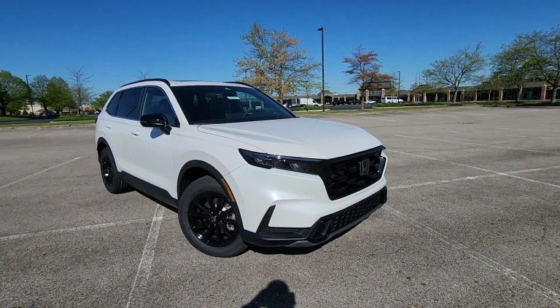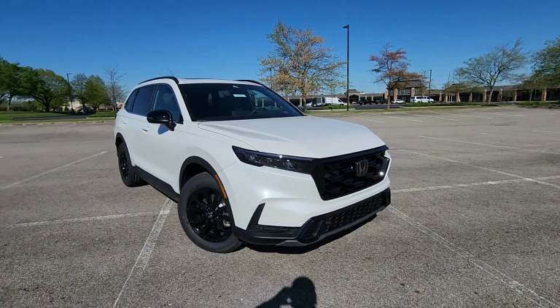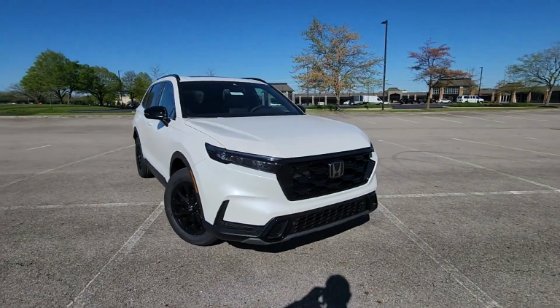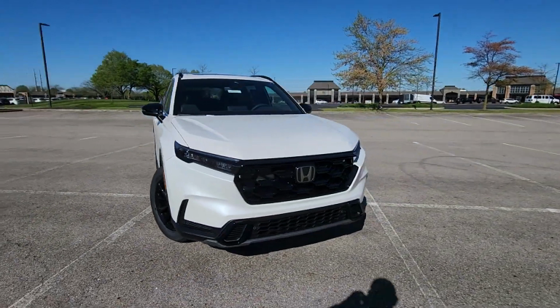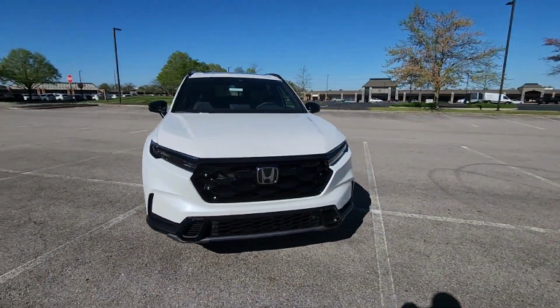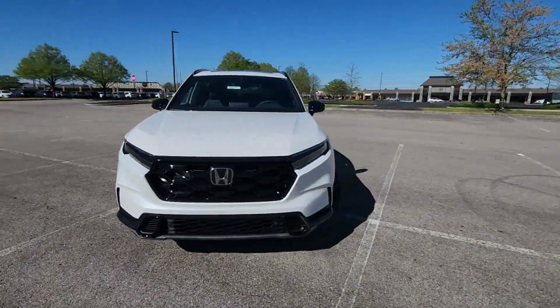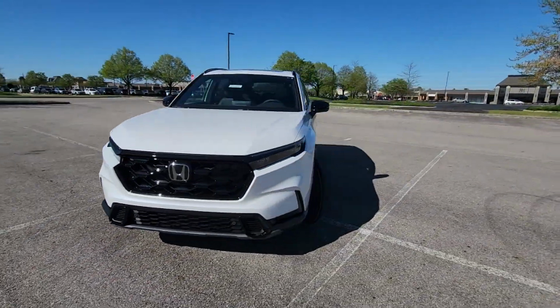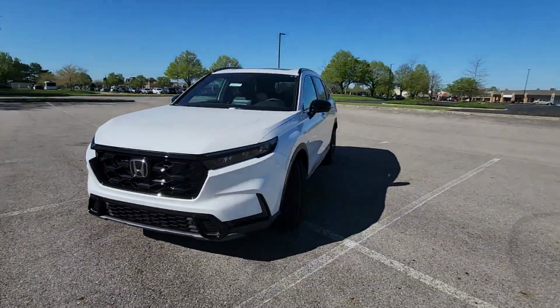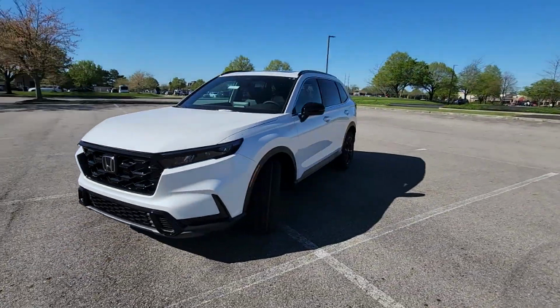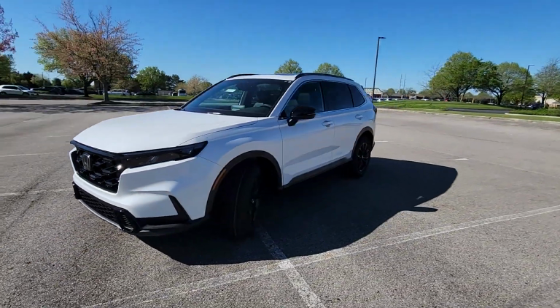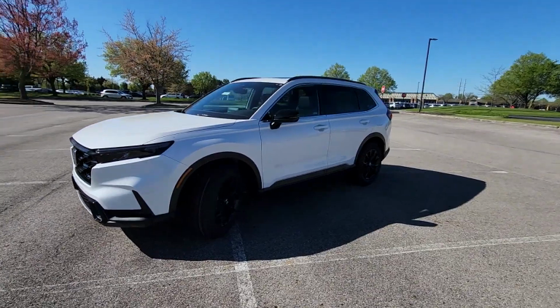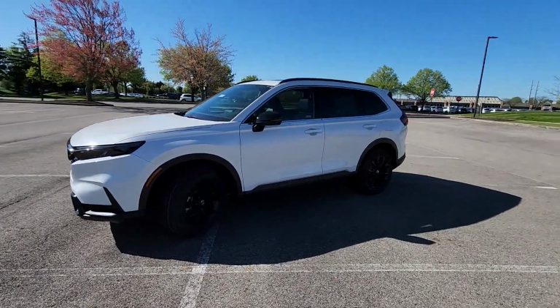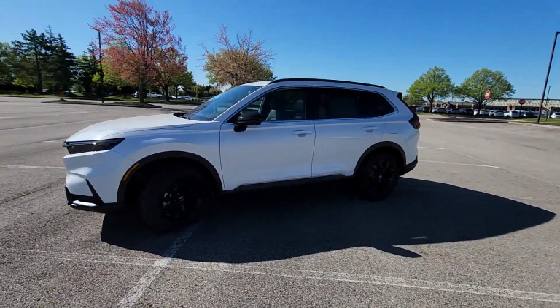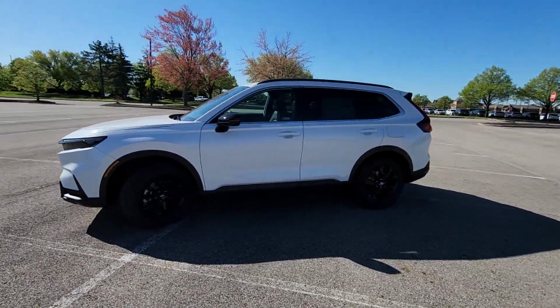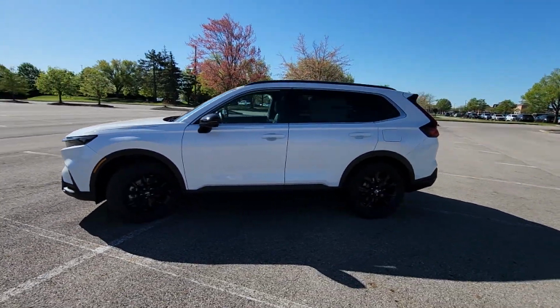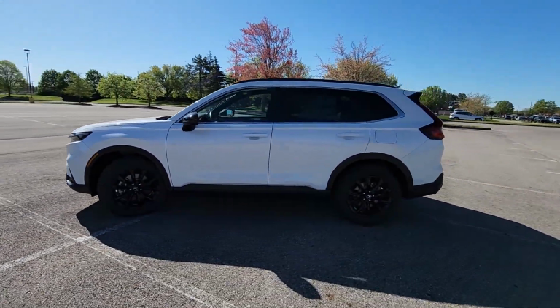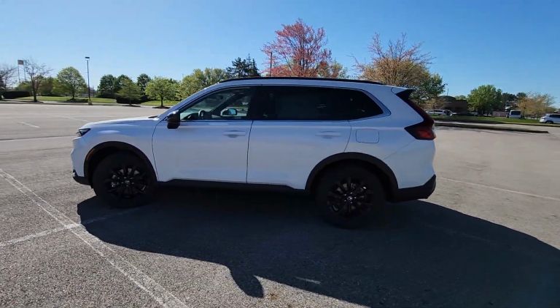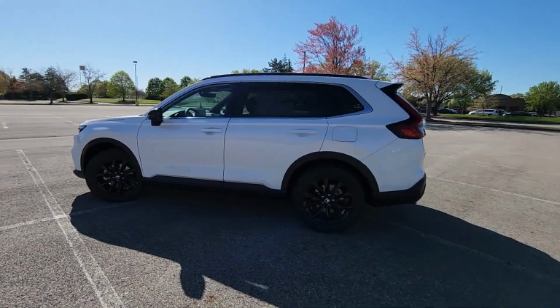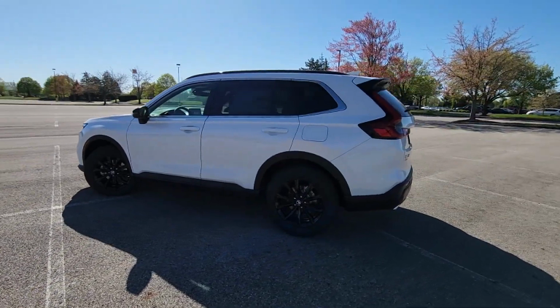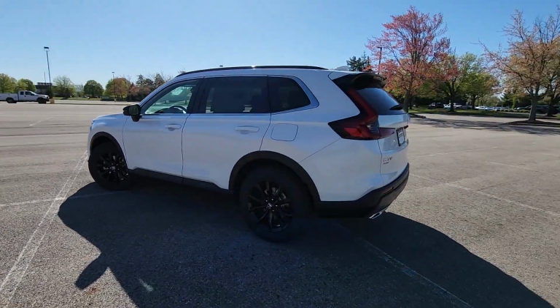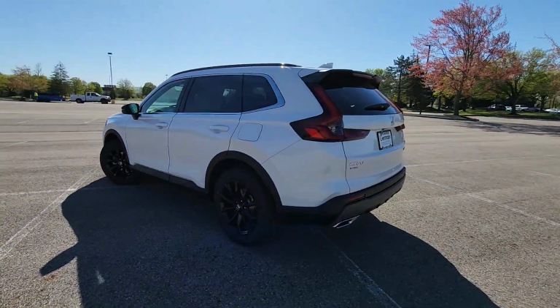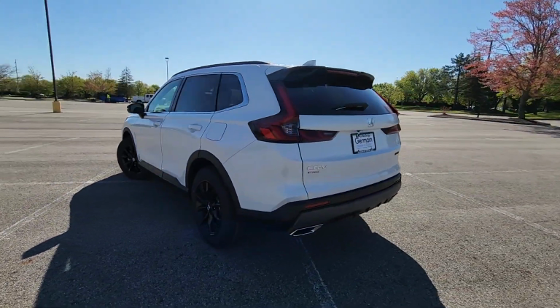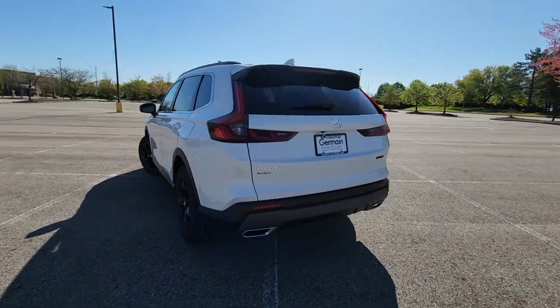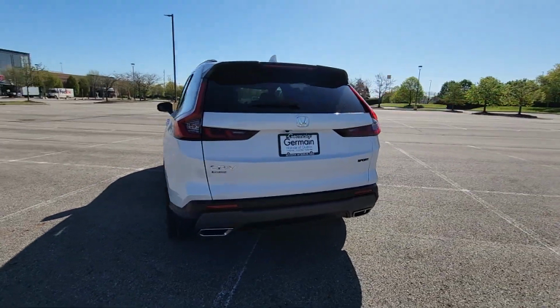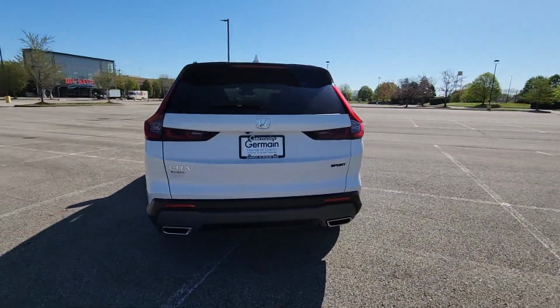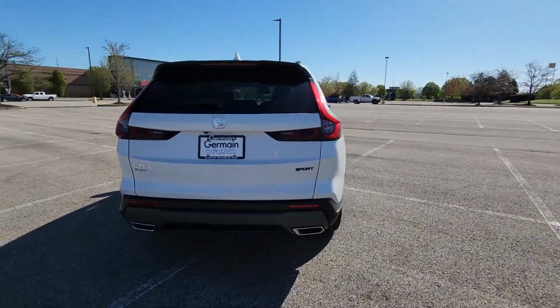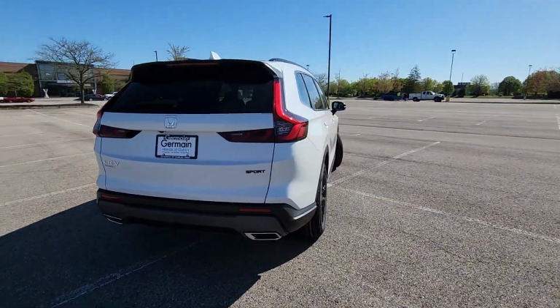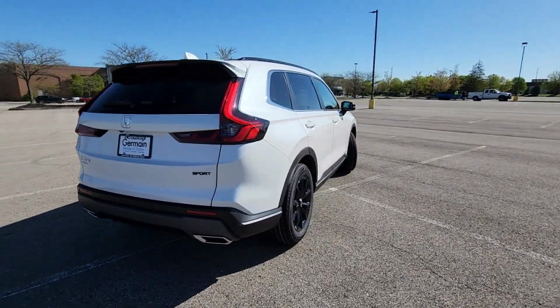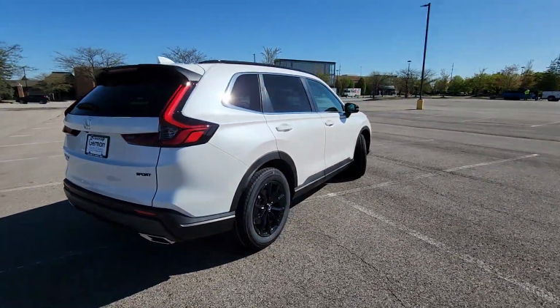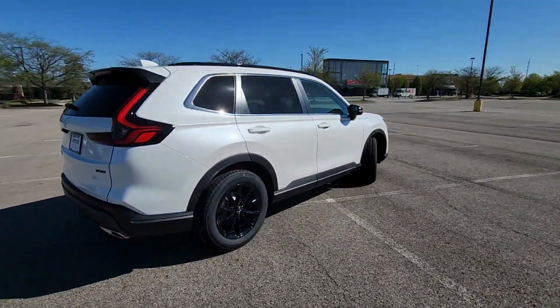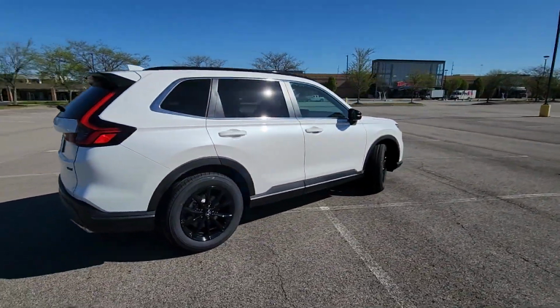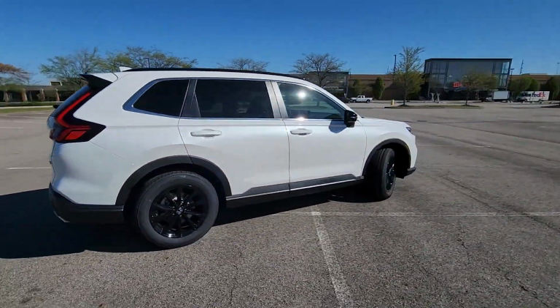2024 Honda CR-V Hybrid. This SUV offers space as well as power and performance. You'll also love how it combines comfort and convenience with its Lane Keeping Assist and Side View Mirrors with Turn Signals.